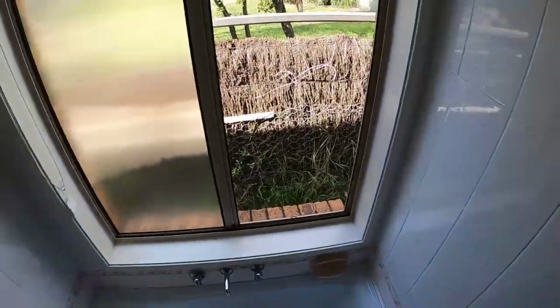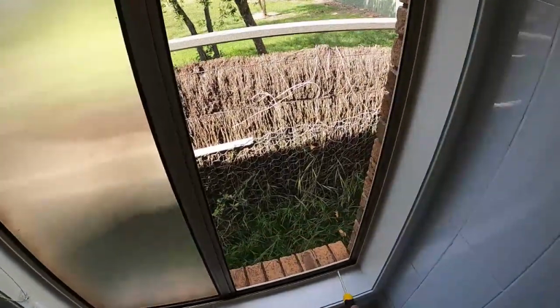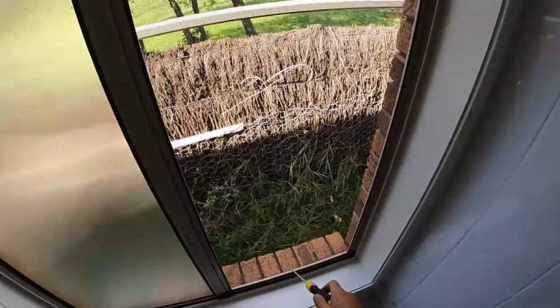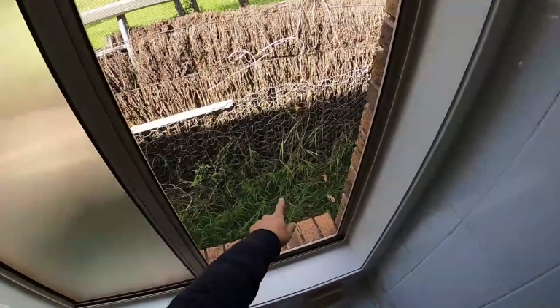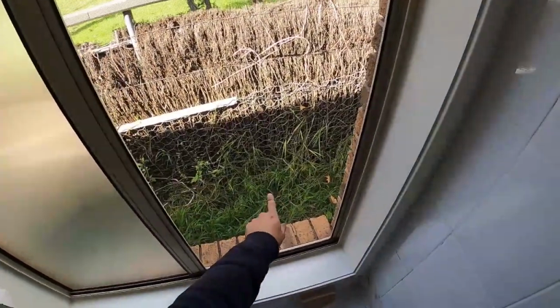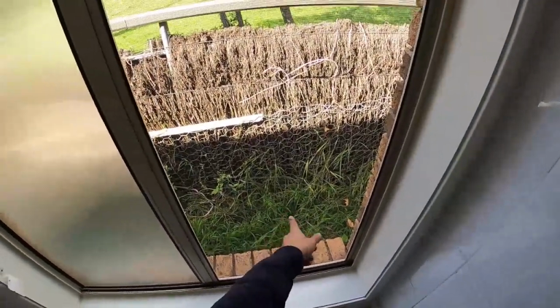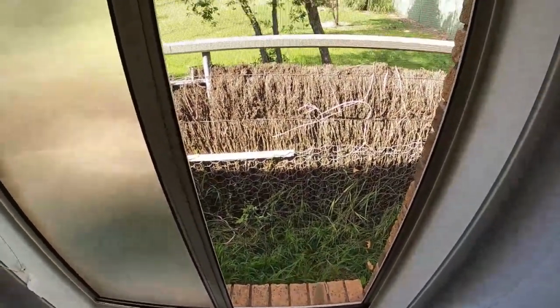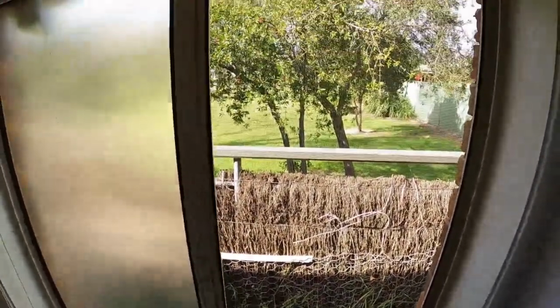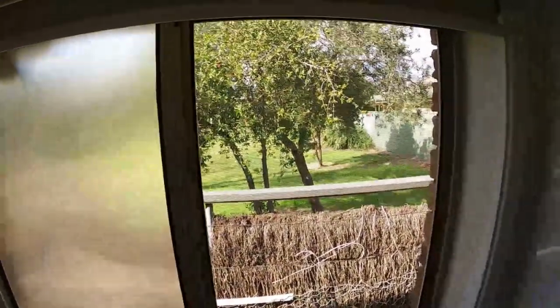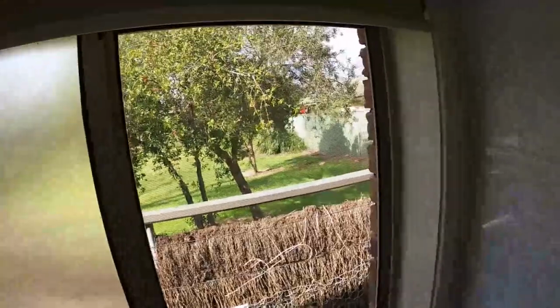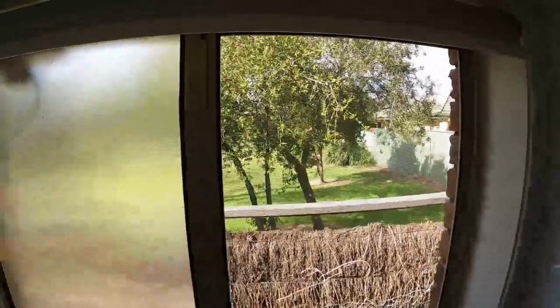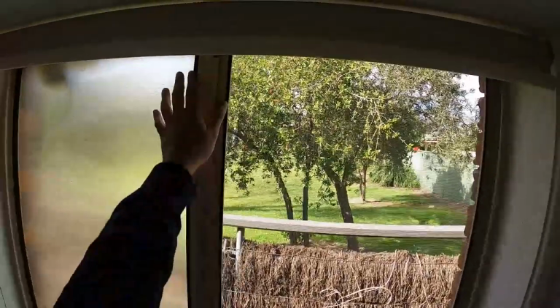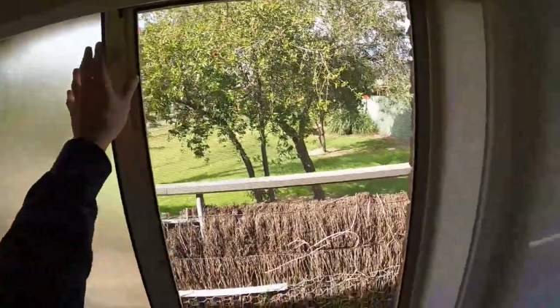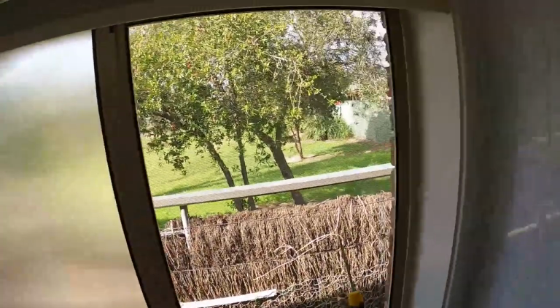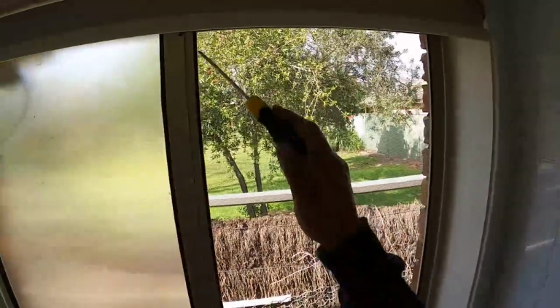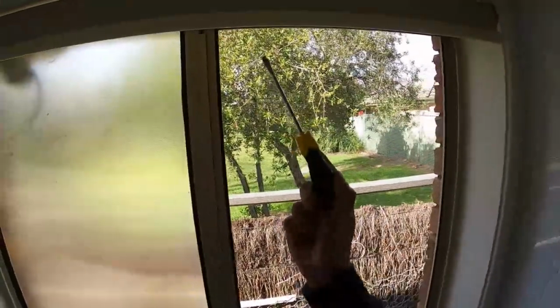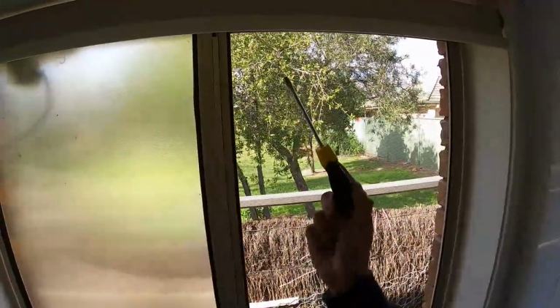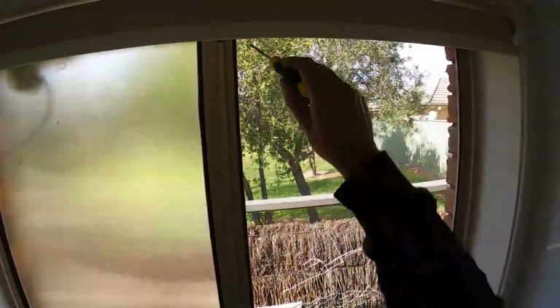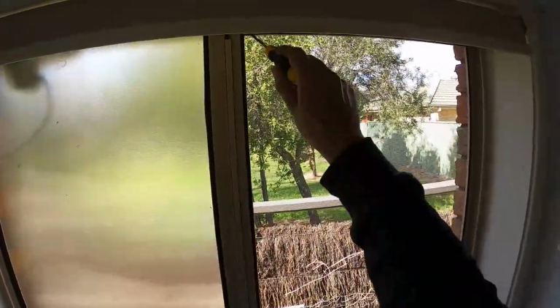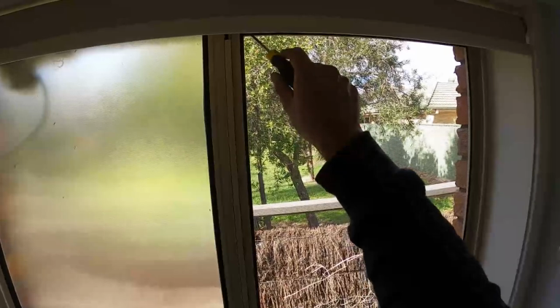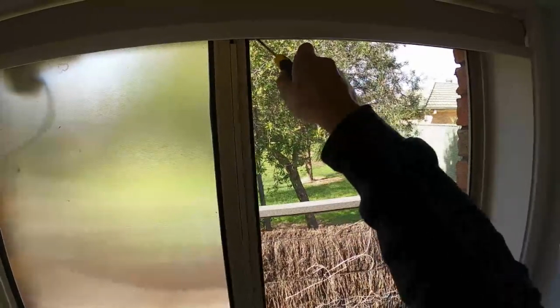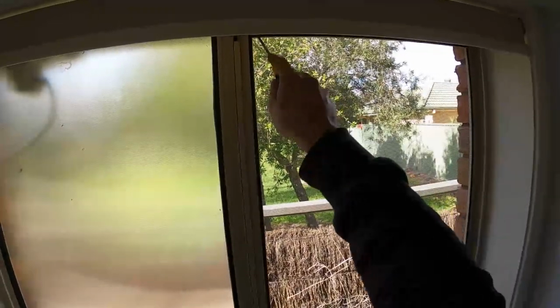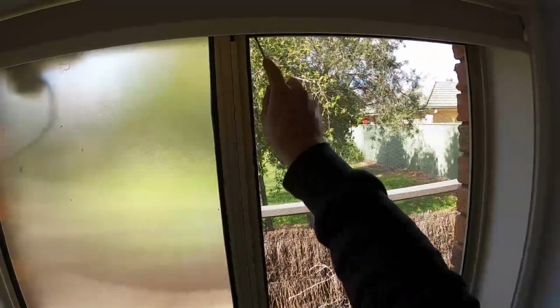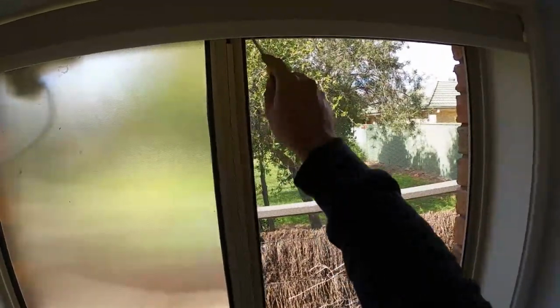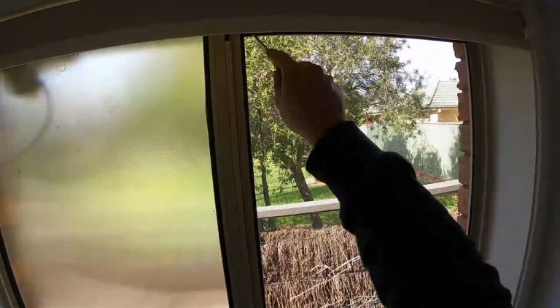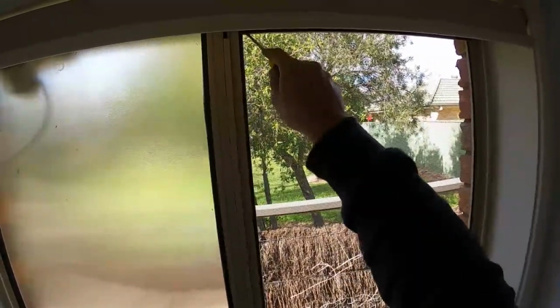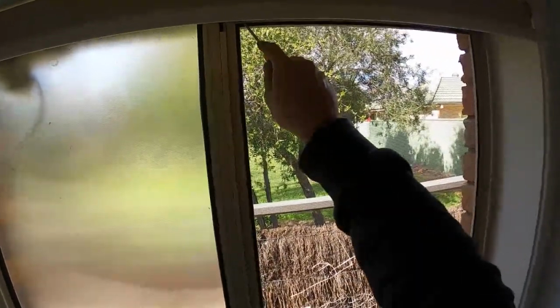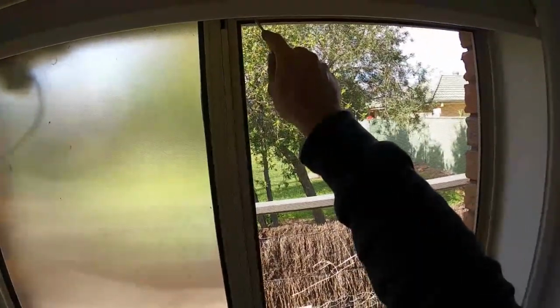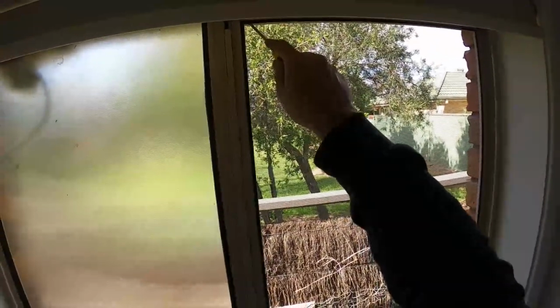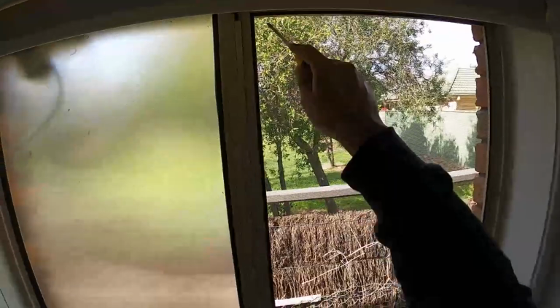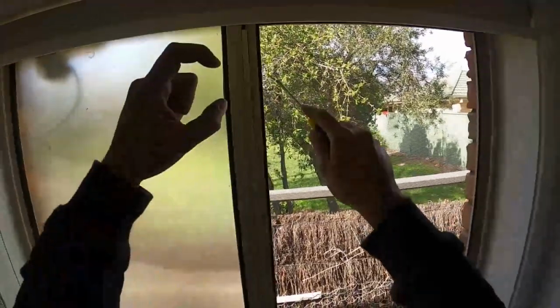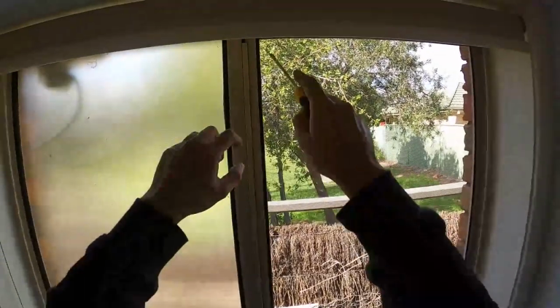Now we come up to the fly screen — we can see we've got a nice little hole right here in the middle, so that's the reason why we're replacing it. Take a flathead screwdriver and if we have a look at the top here, you want to simply push up against that frame up into the U-channel so there's a bit of space up on top.